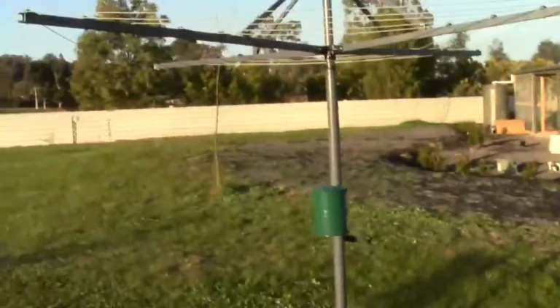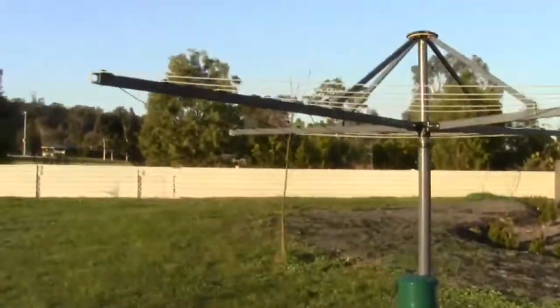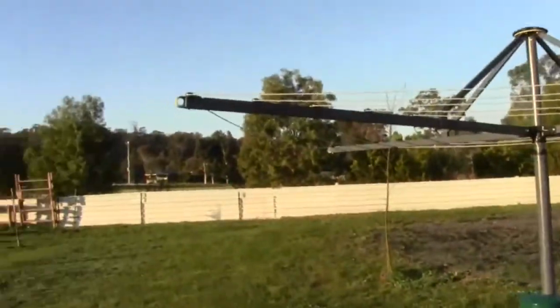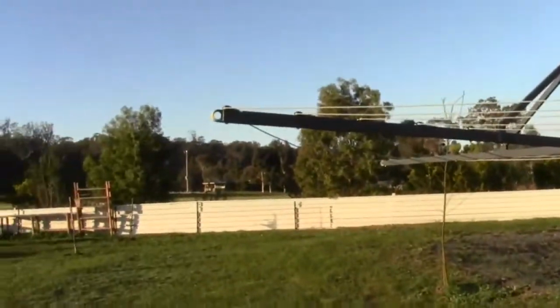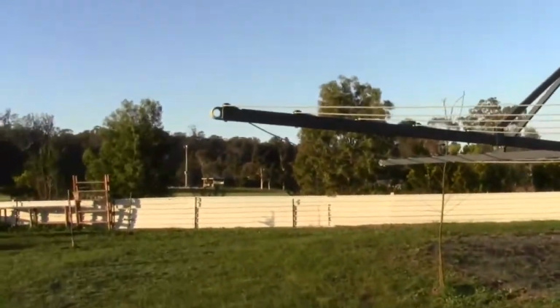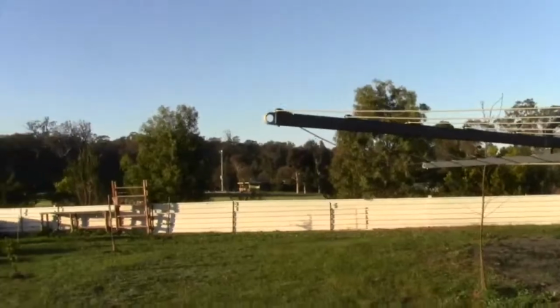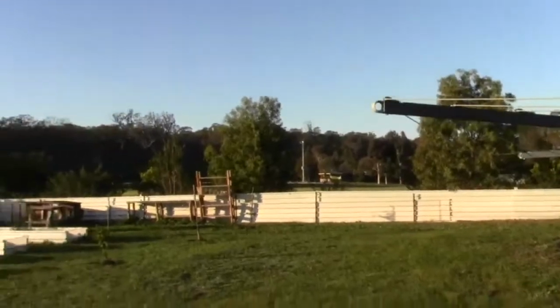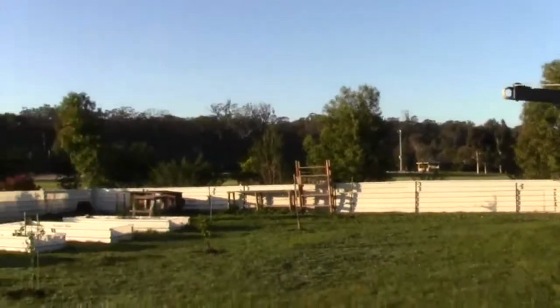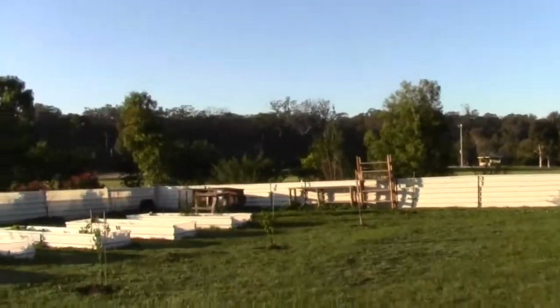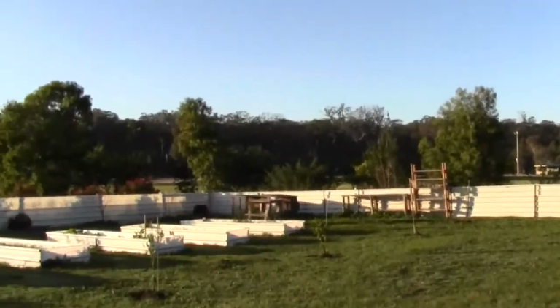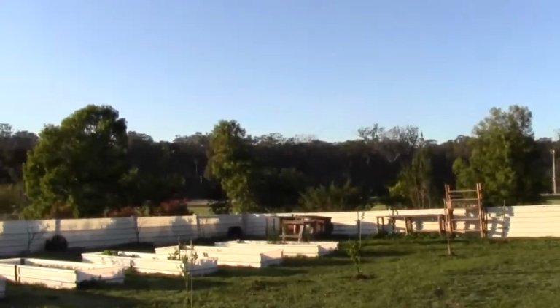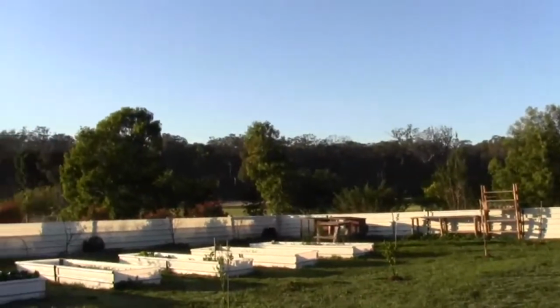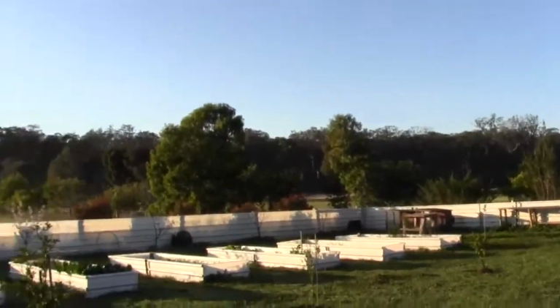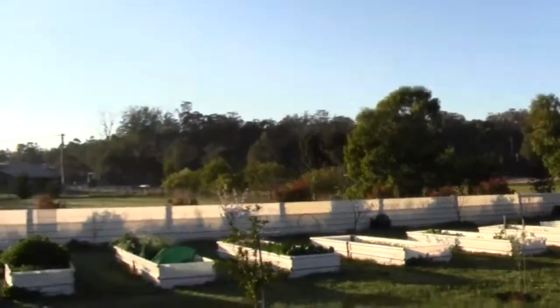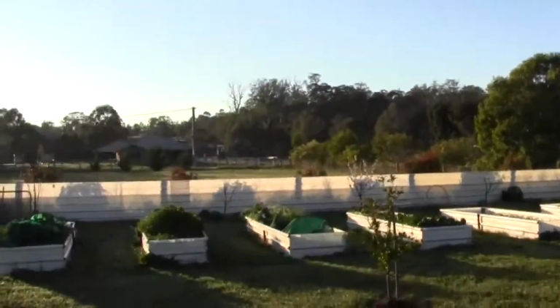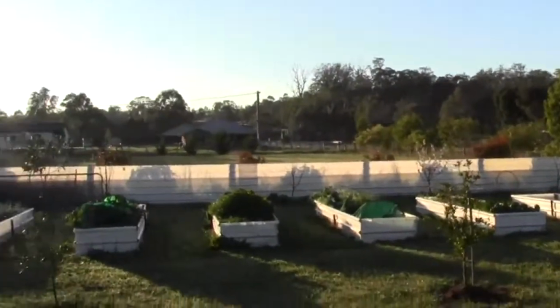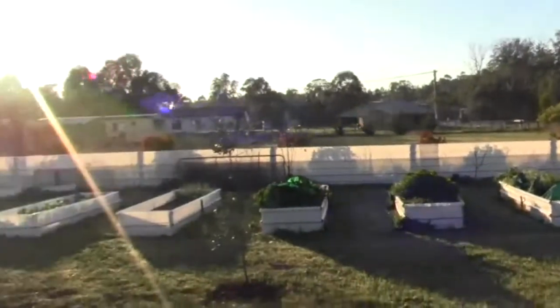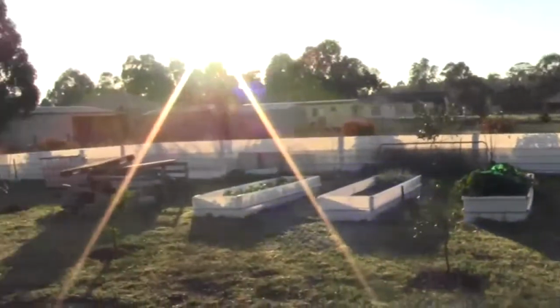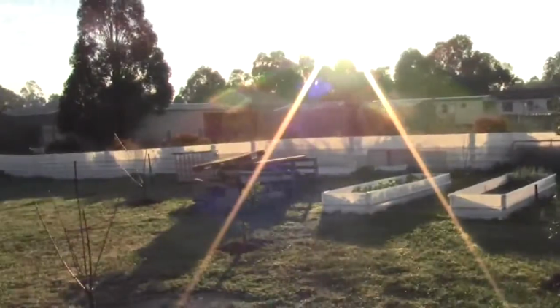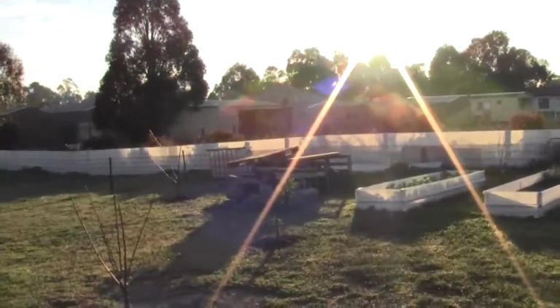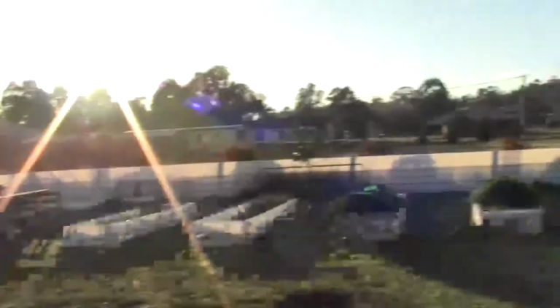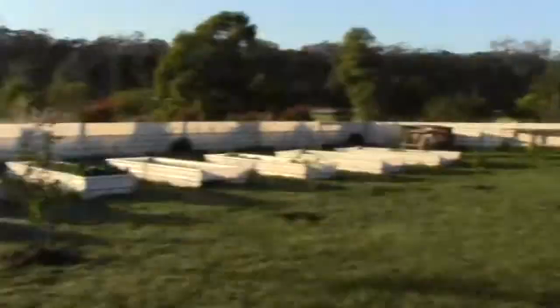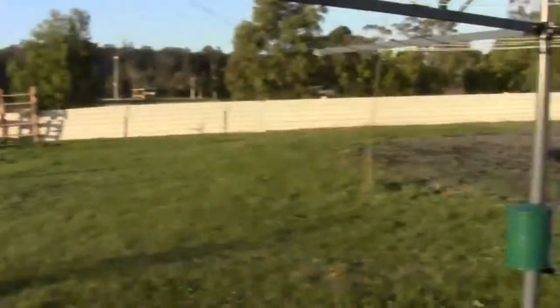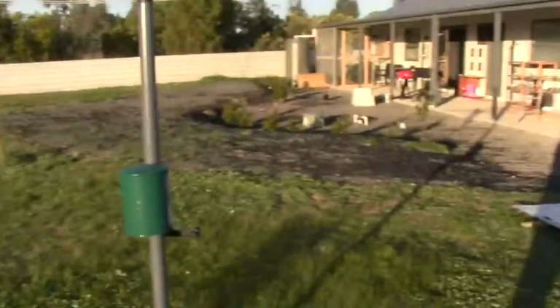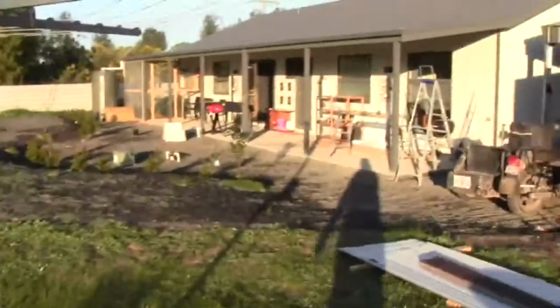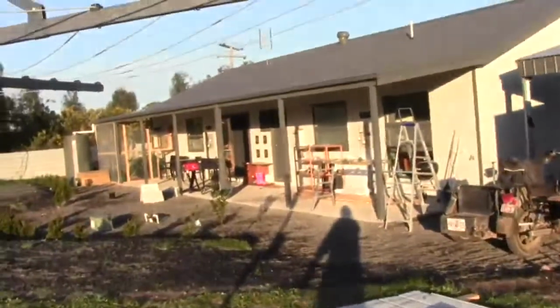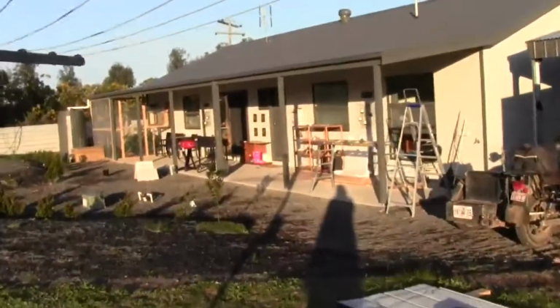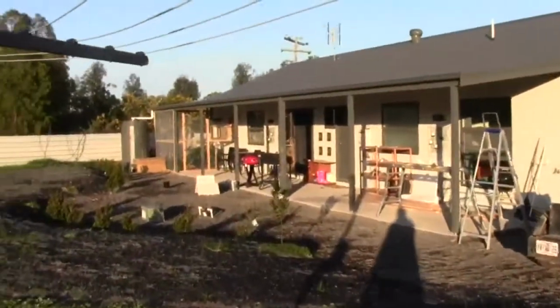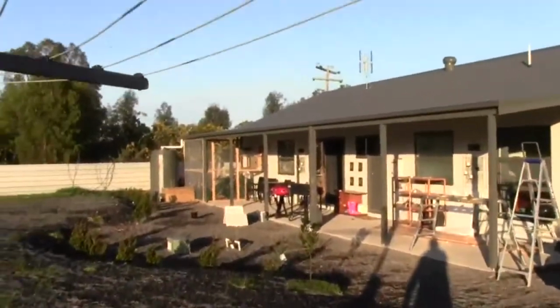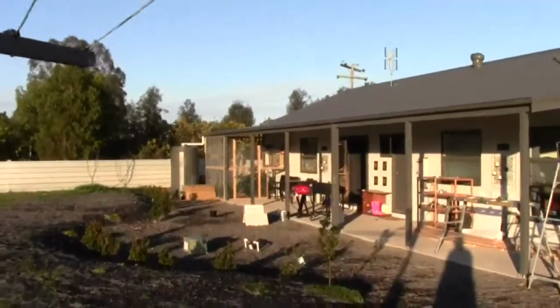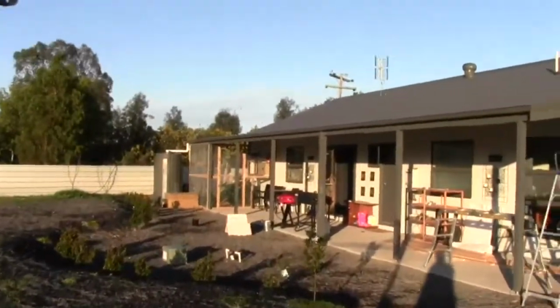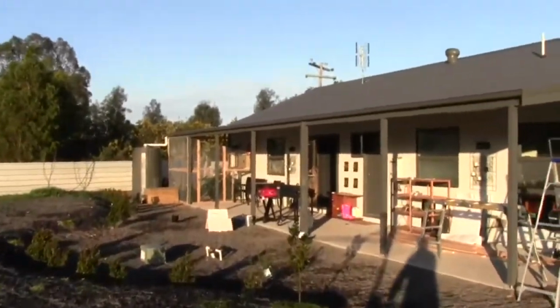Pretty, isn't it? There's a footy ground over there. Can't get over how gorgeous this is here. House, cat house down the back end there.